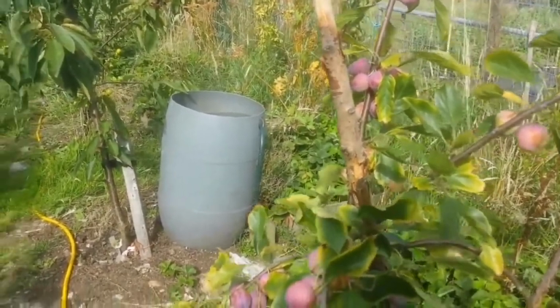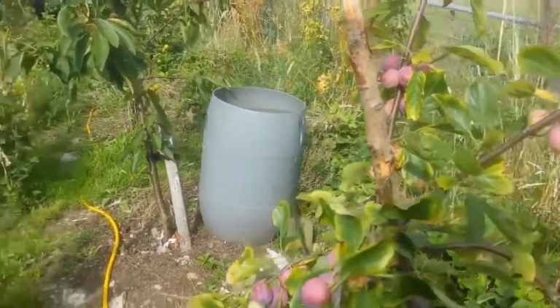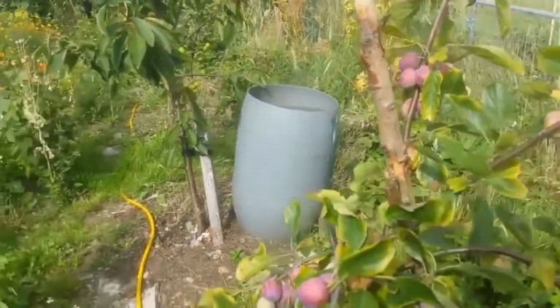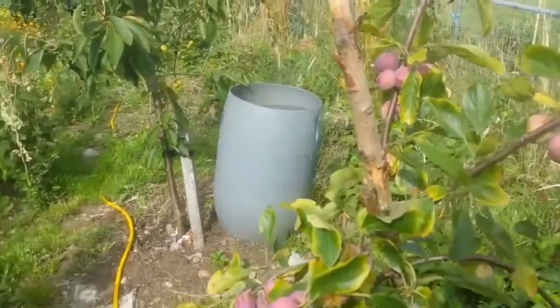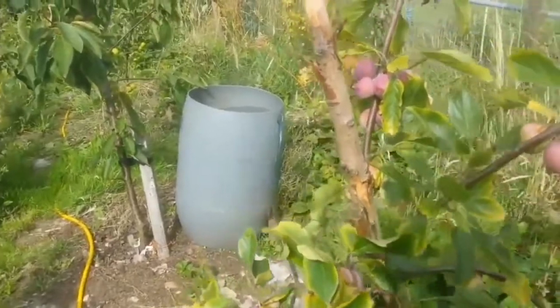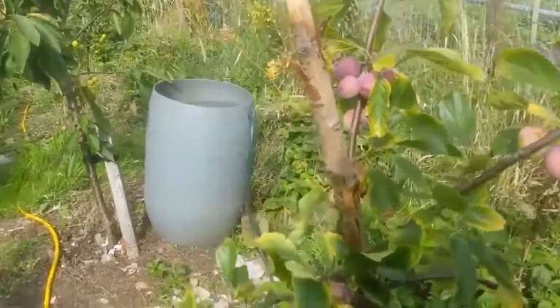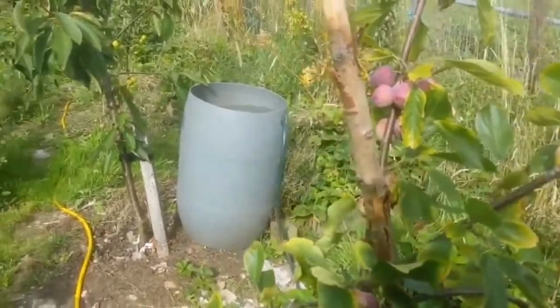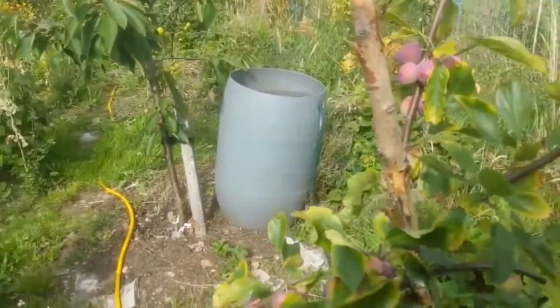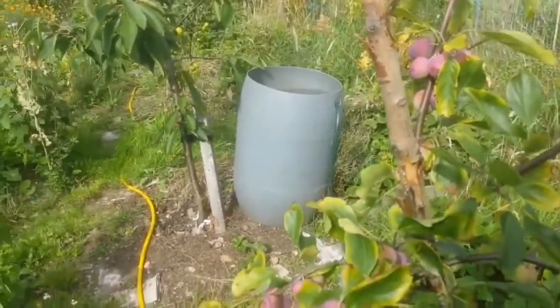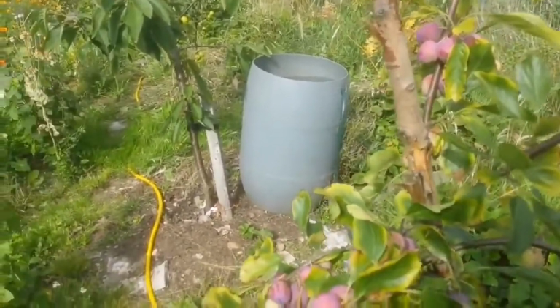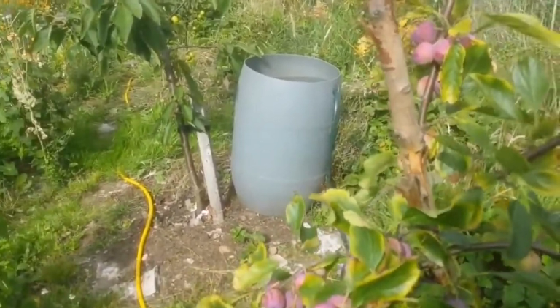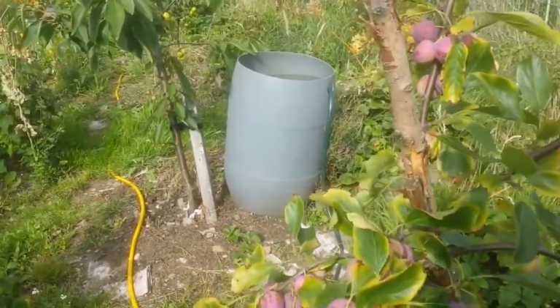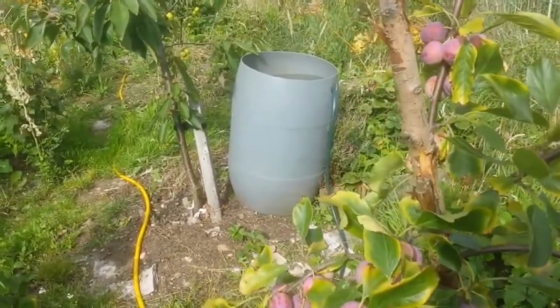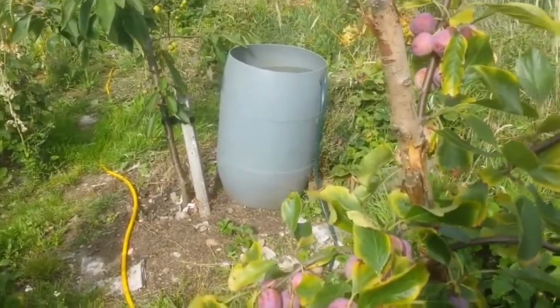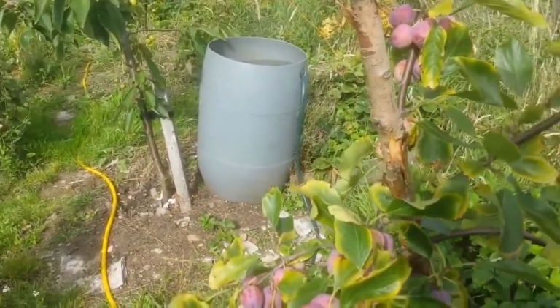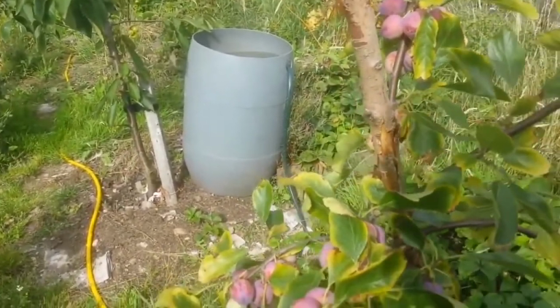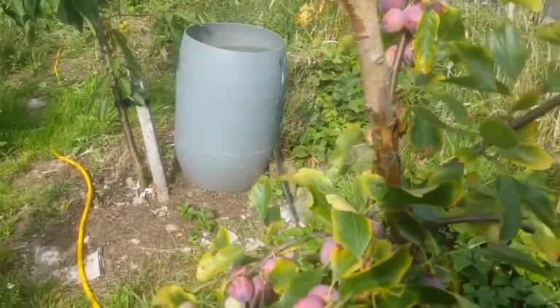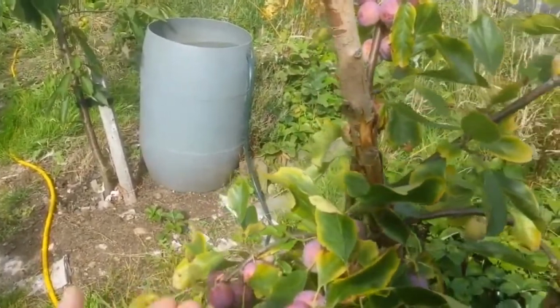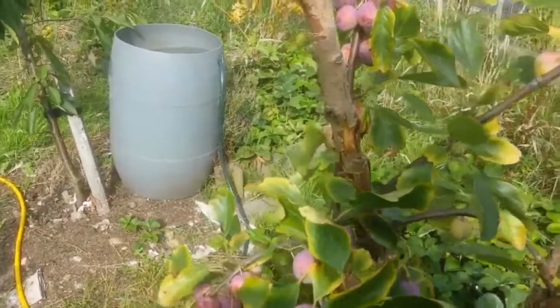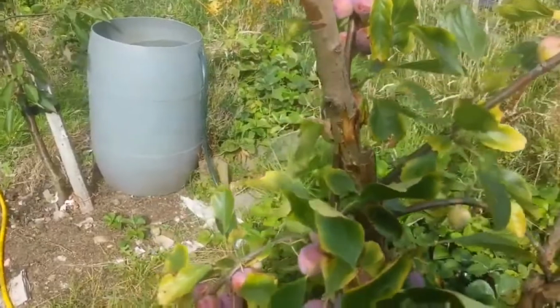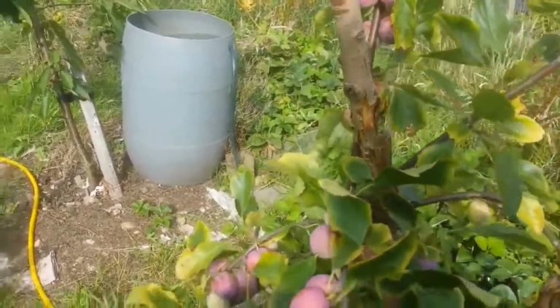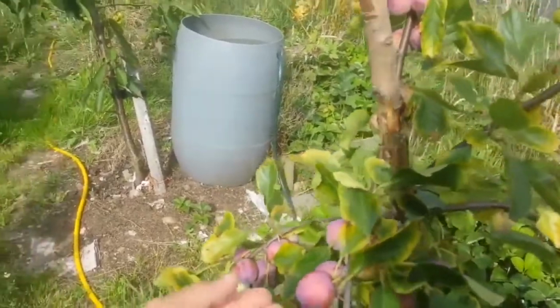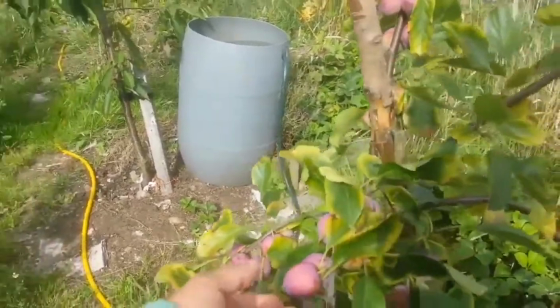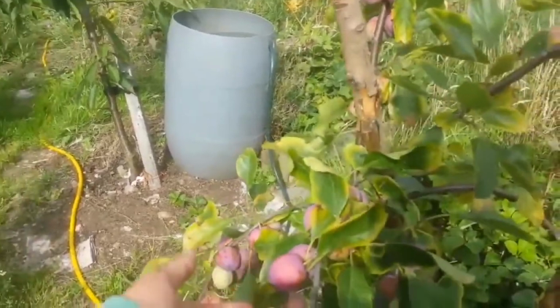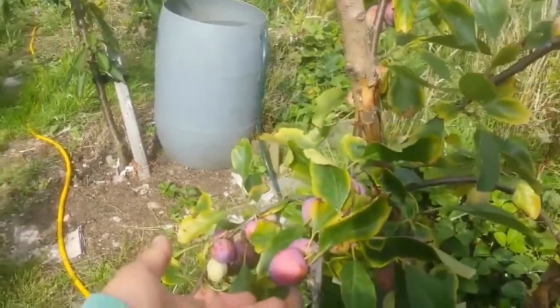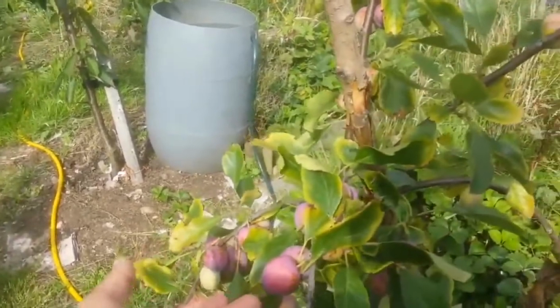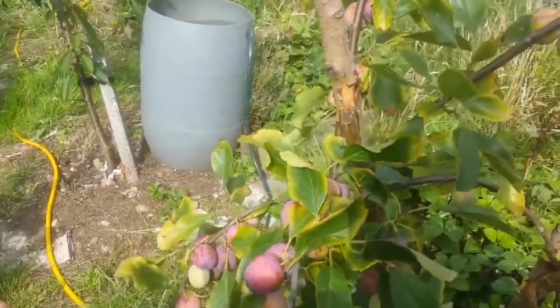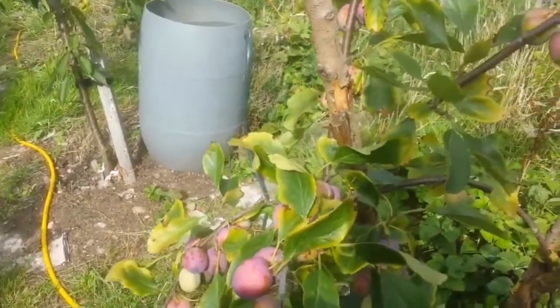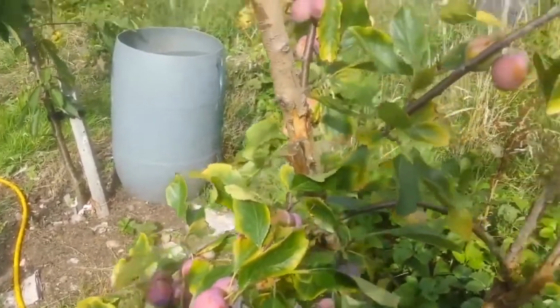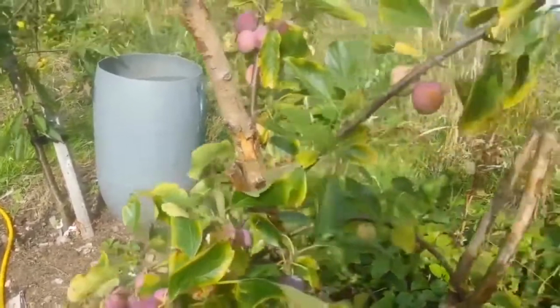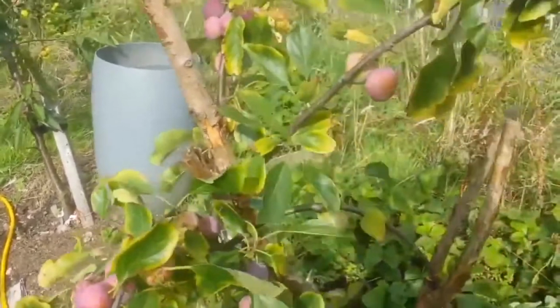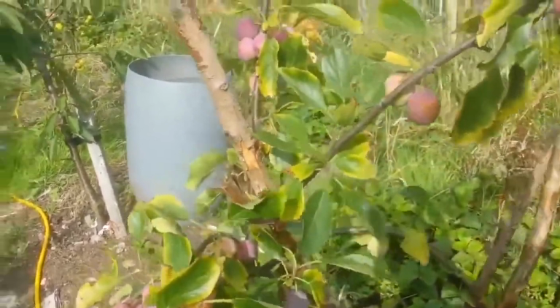I was hoping for something a little bit earlier than the other plums, and as you see, it's the 31st of July, so we have an early plum now, as was promised.